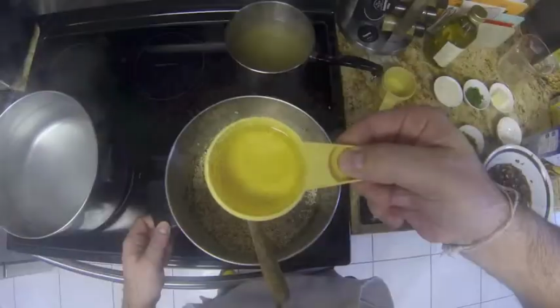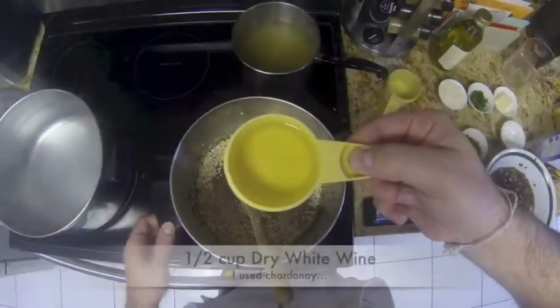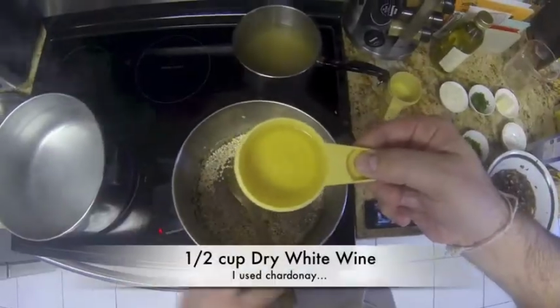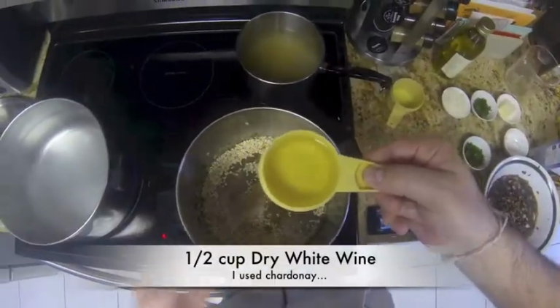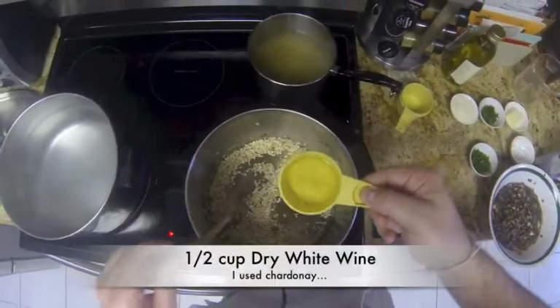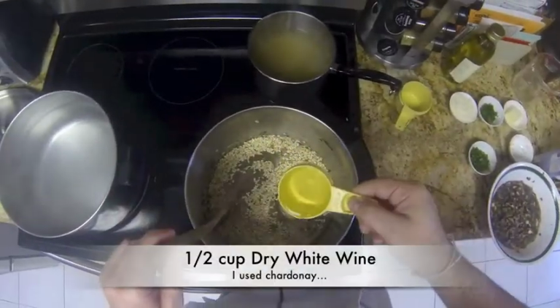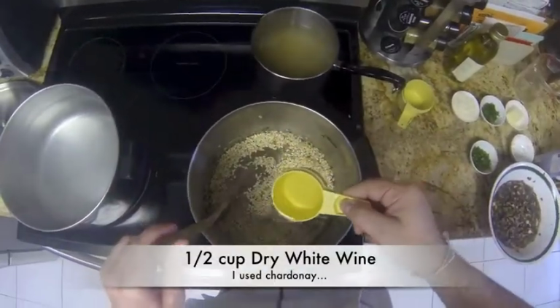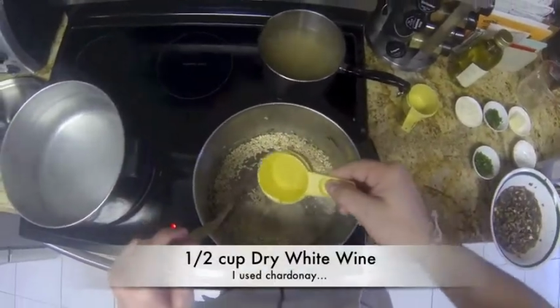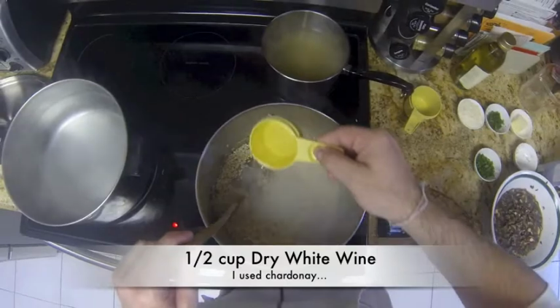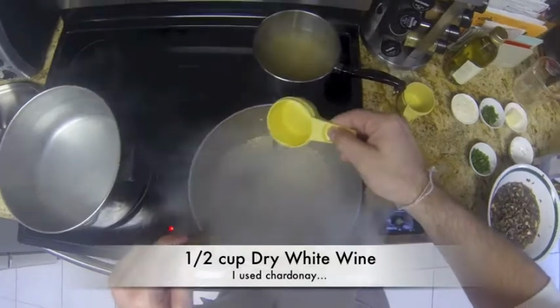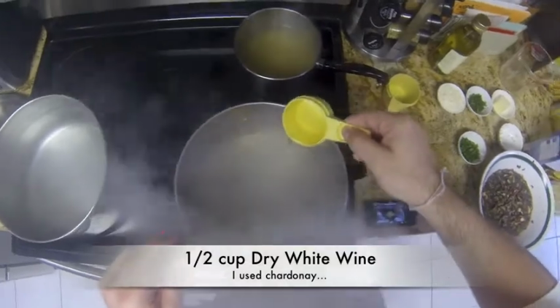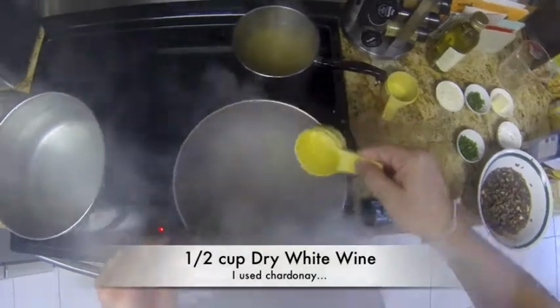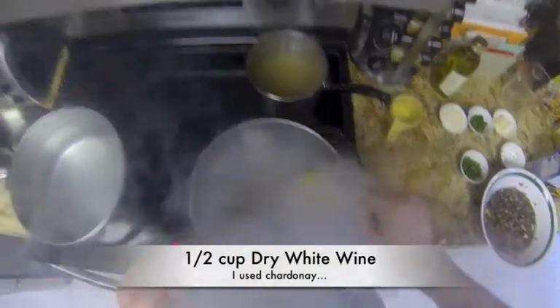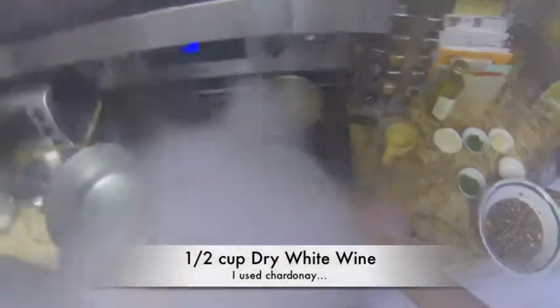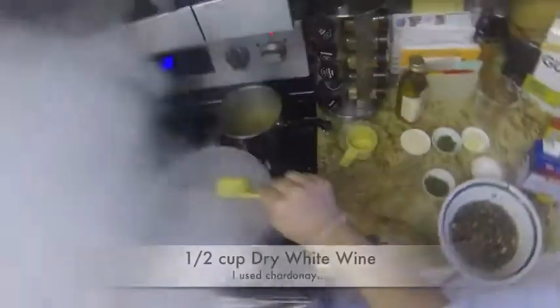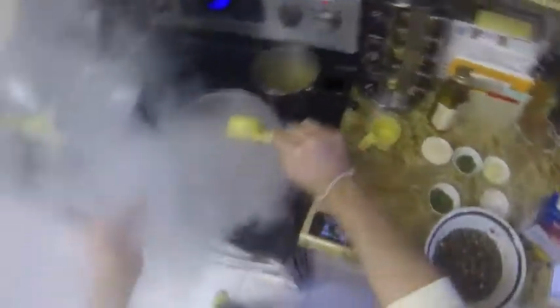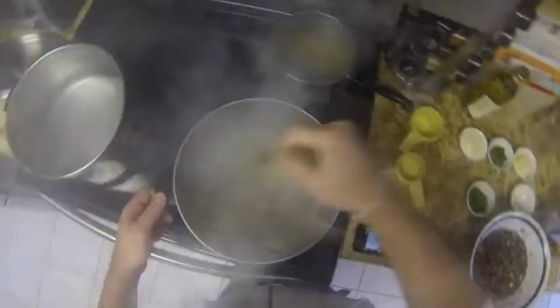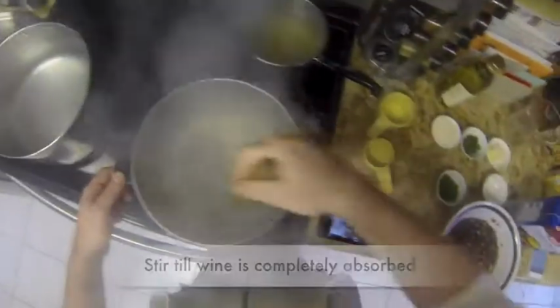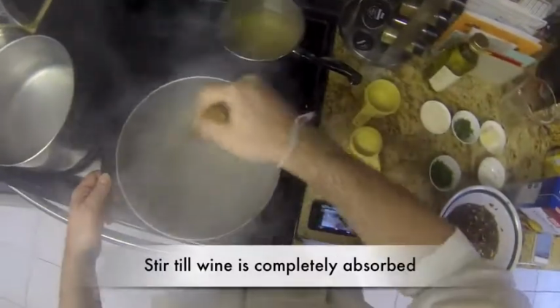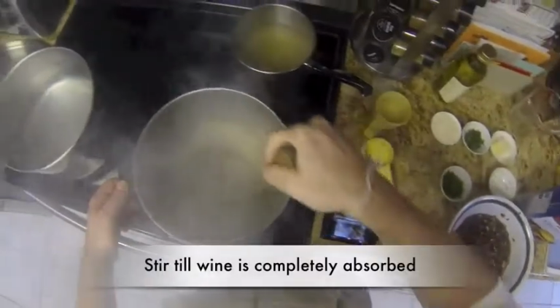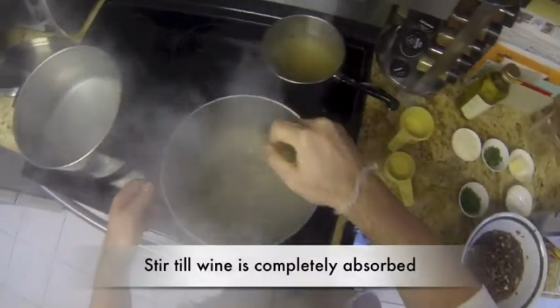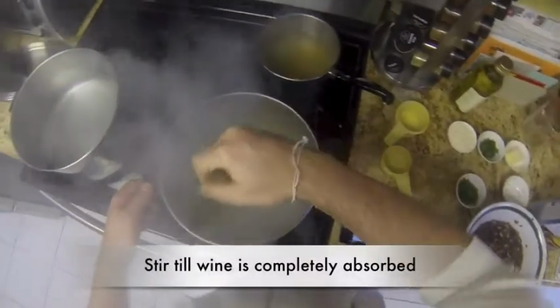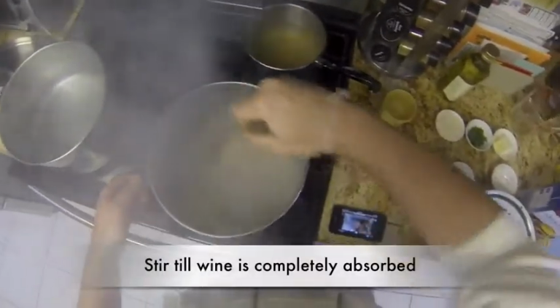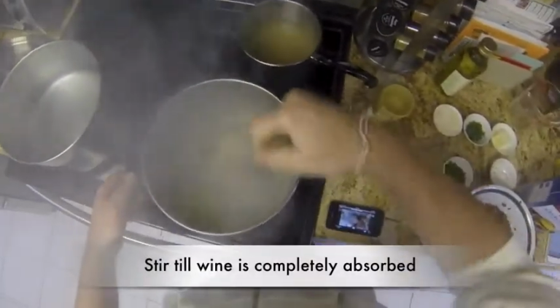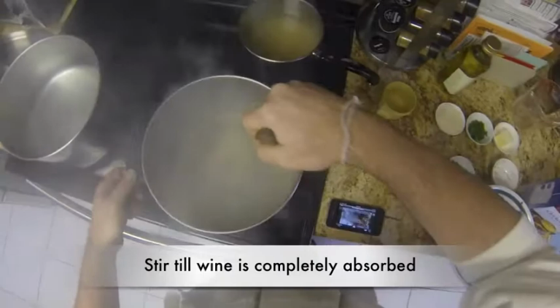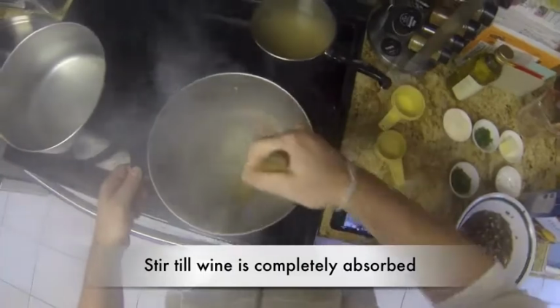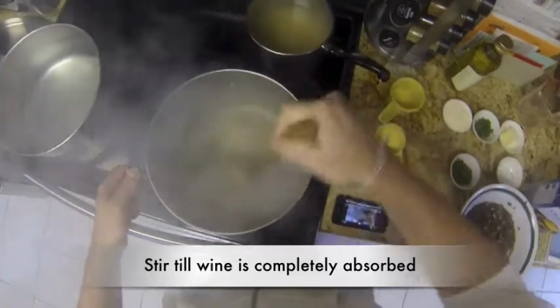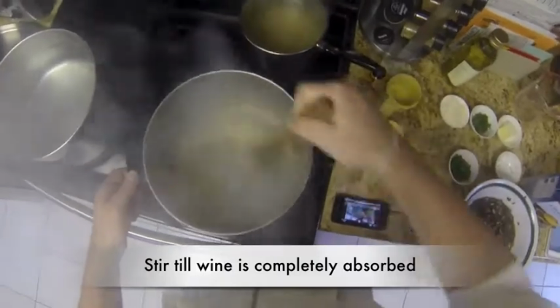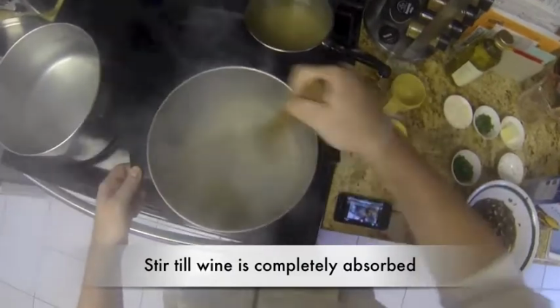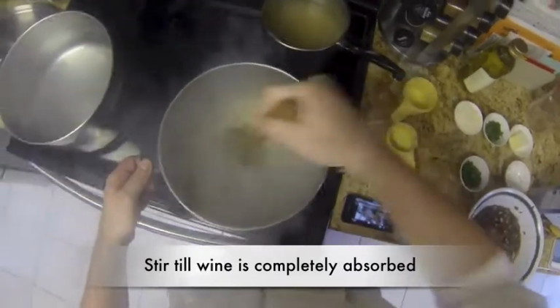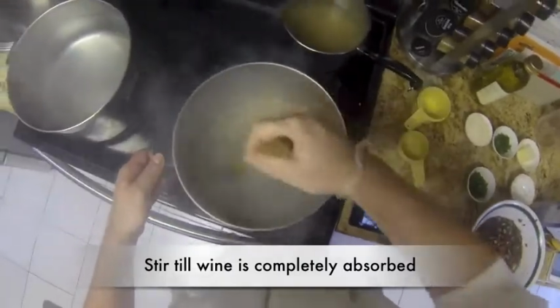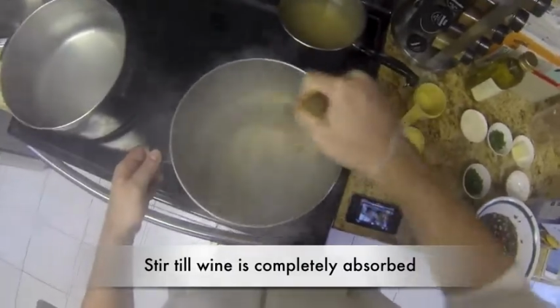Add half a cup of white wine. Stir until all the wine is absorbed.